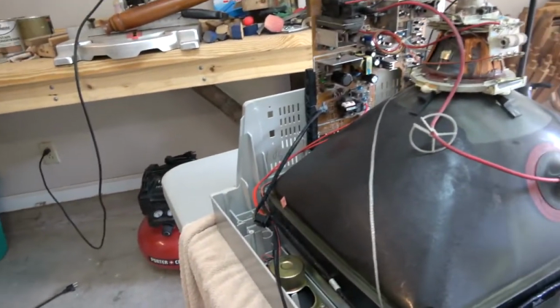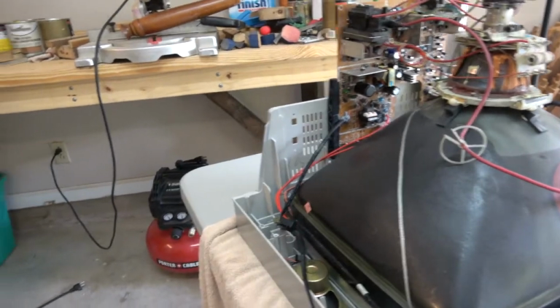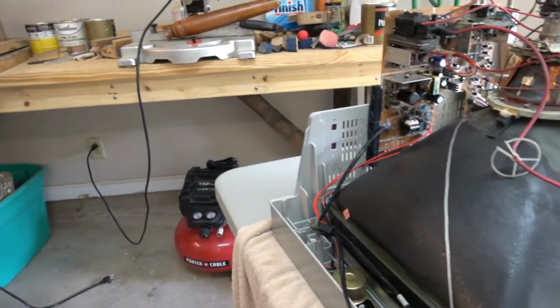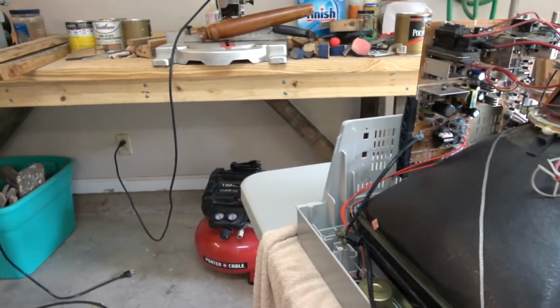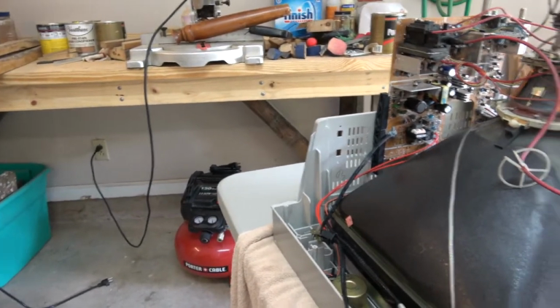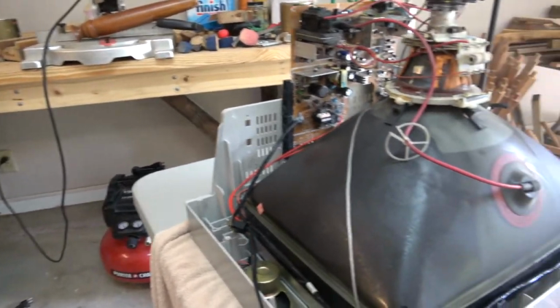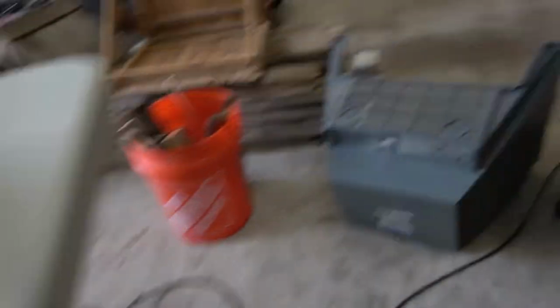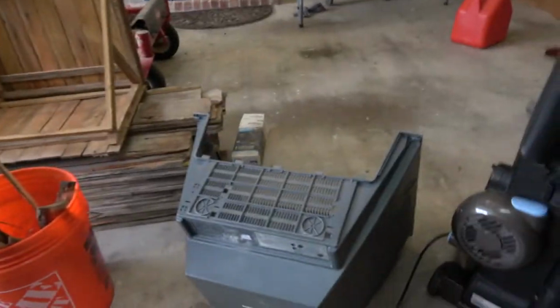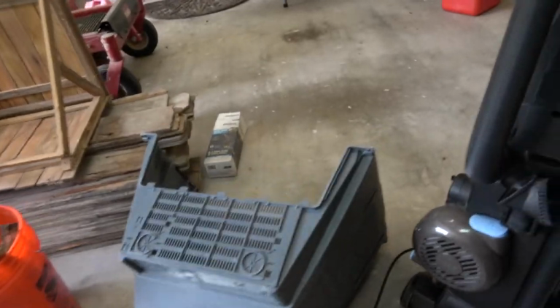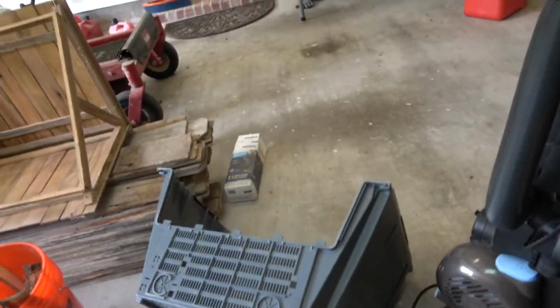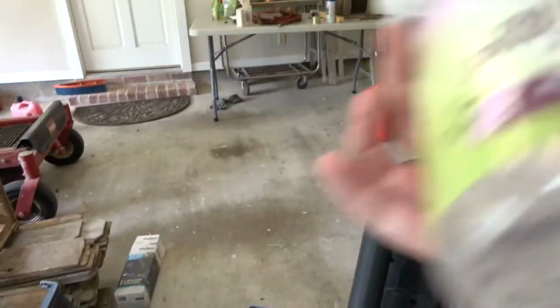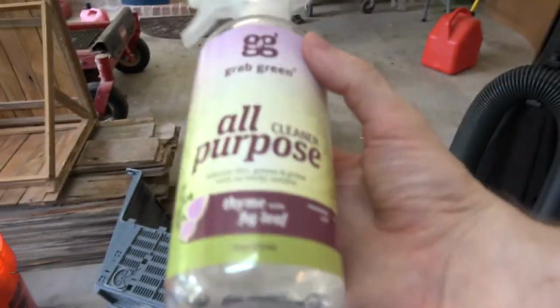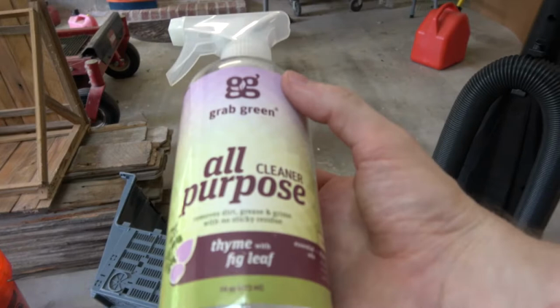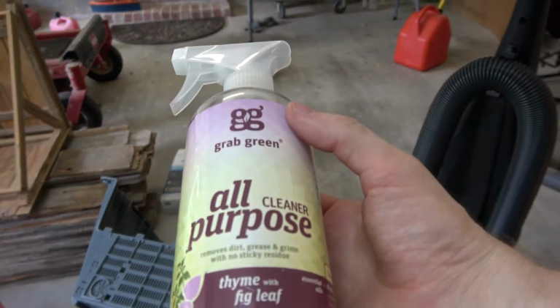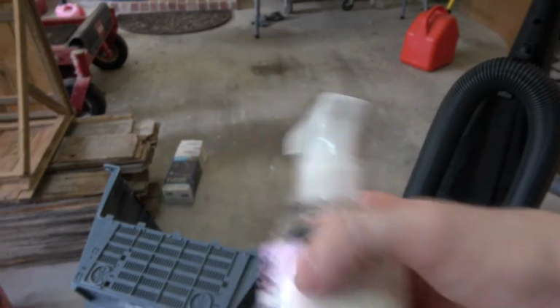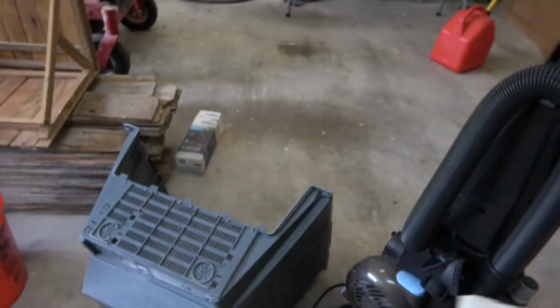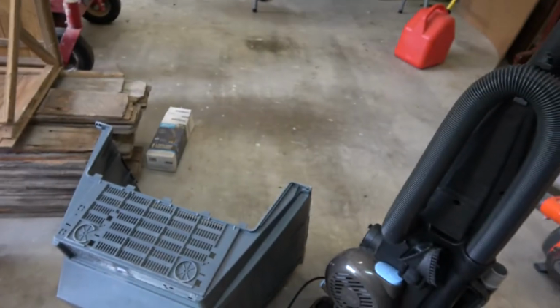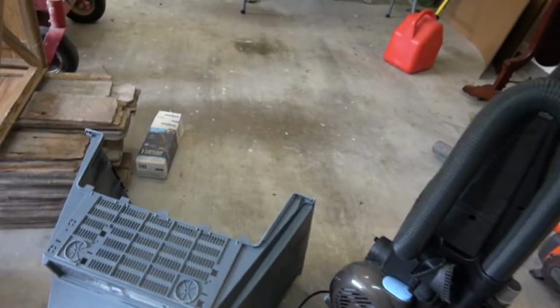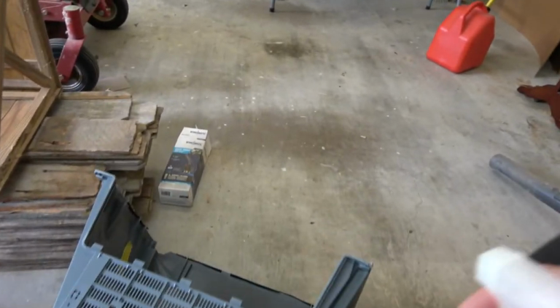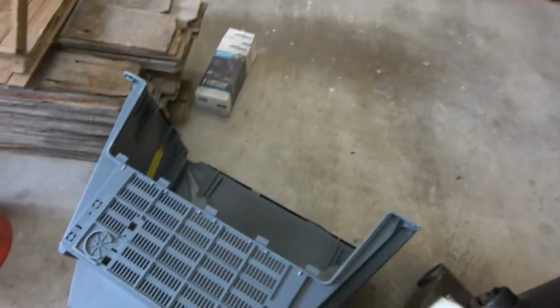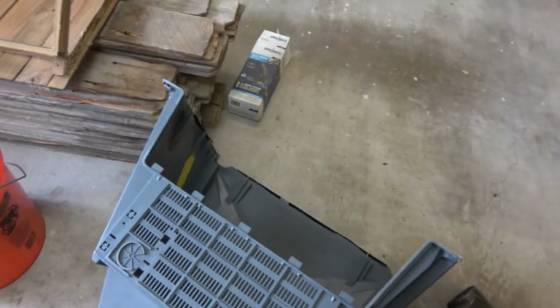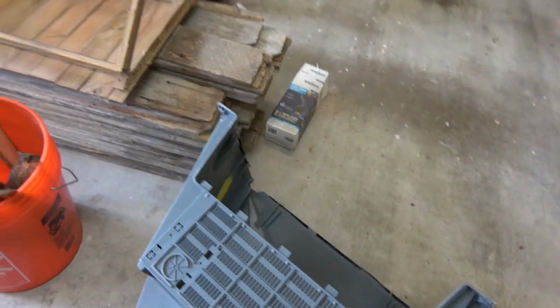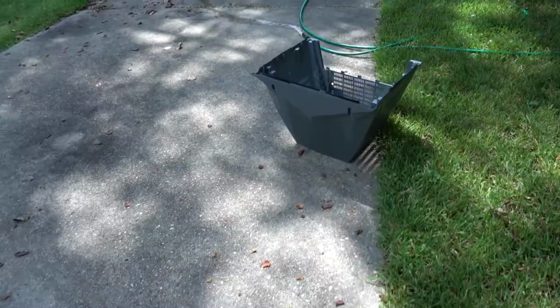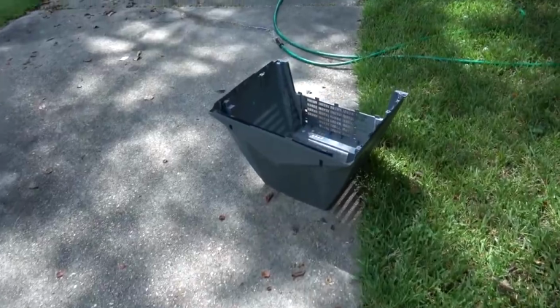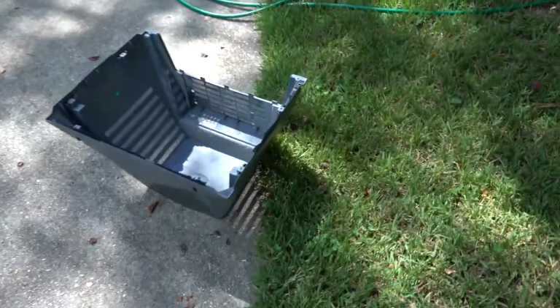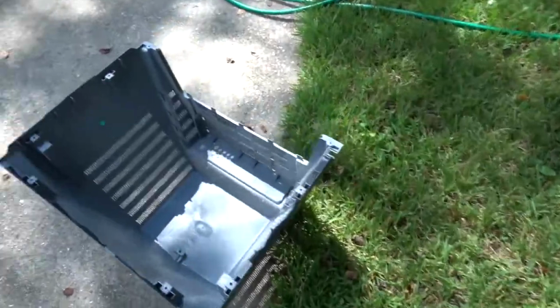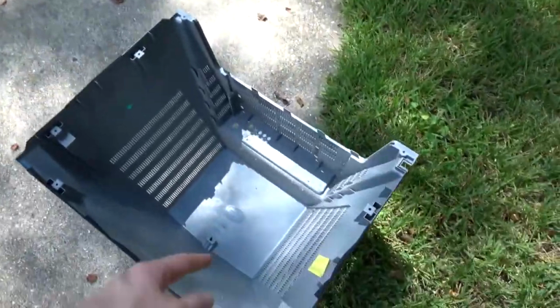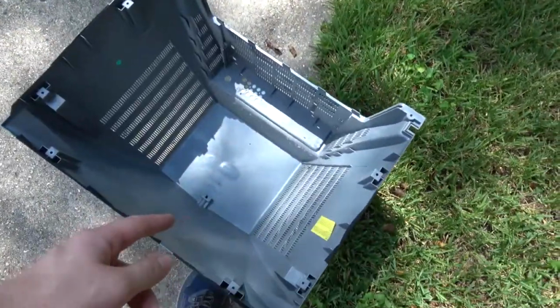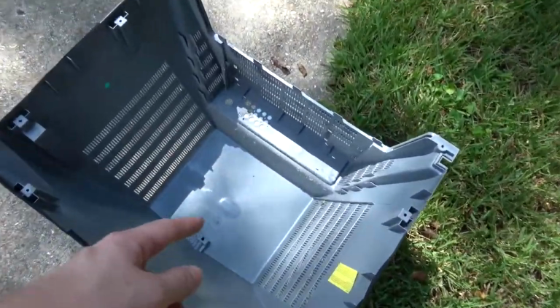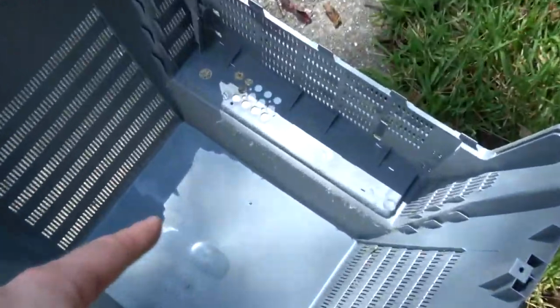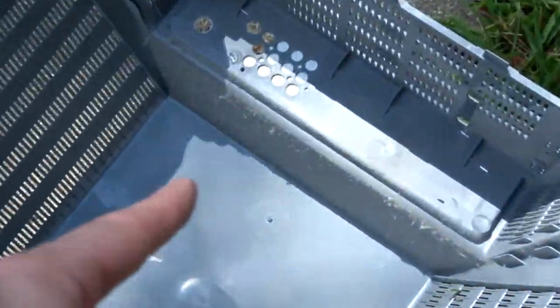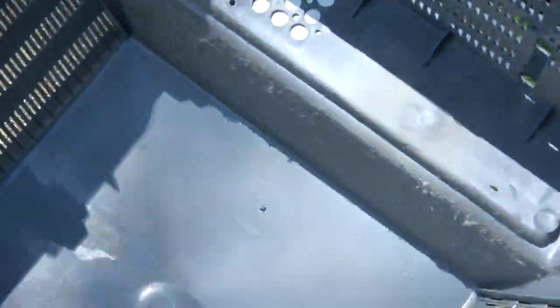Got to deal with this guy — I'm gonna use some cleaner on him and then probably spray him off in the yard. There's a bunch of dust down there.